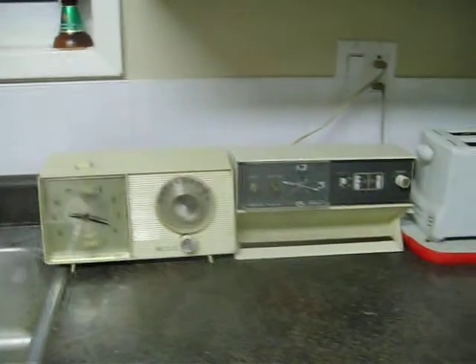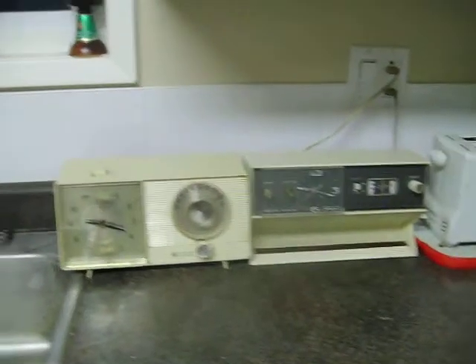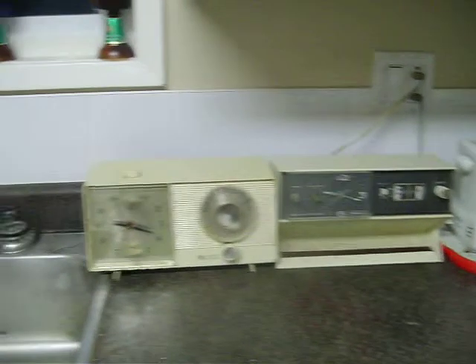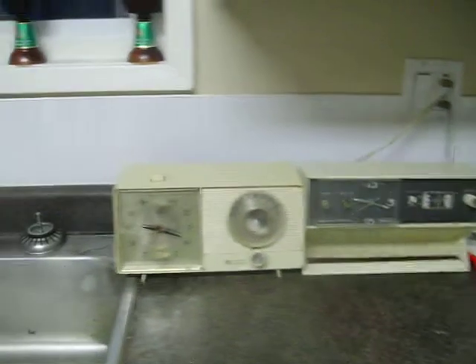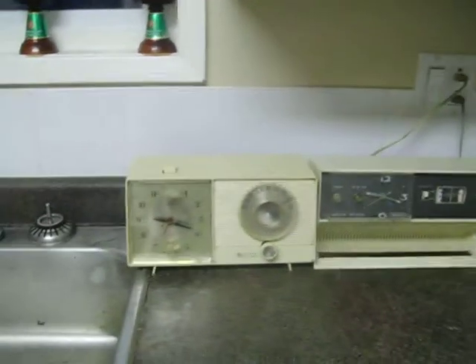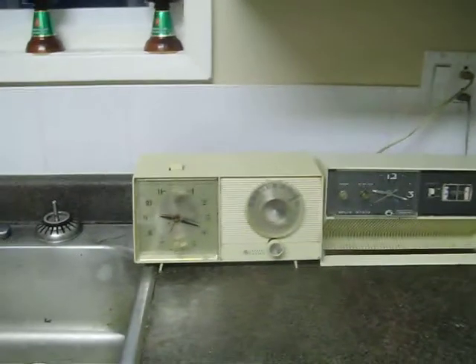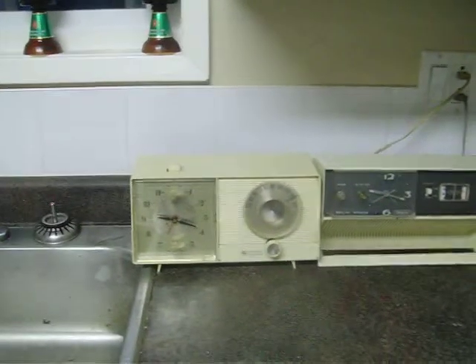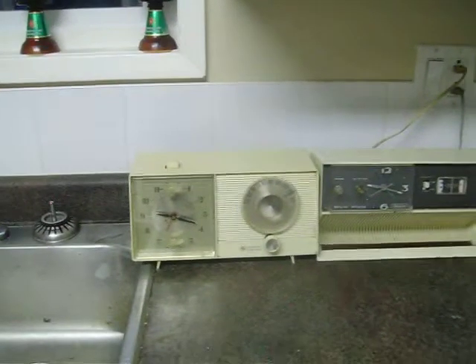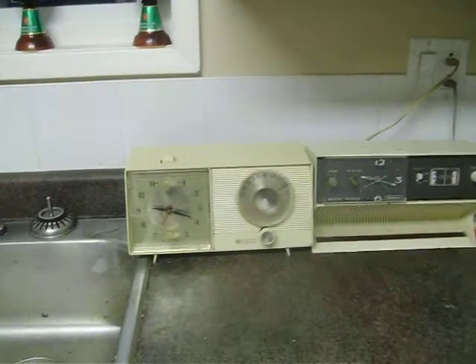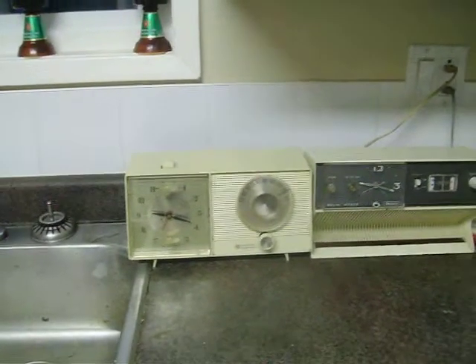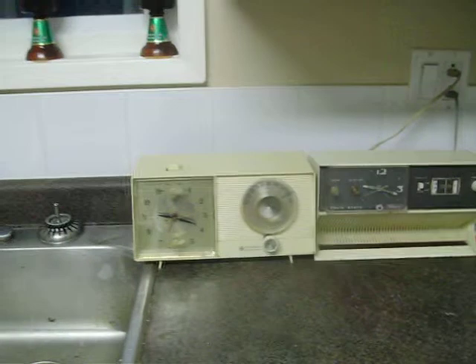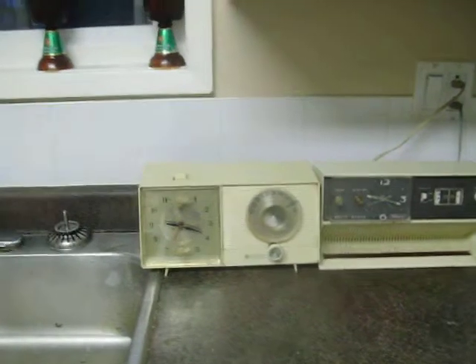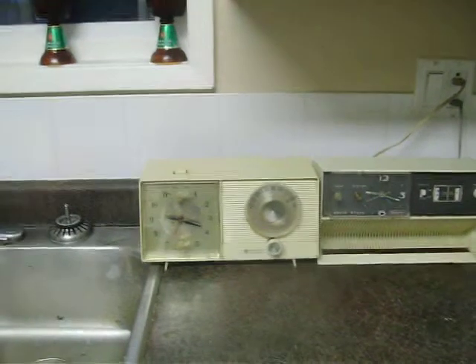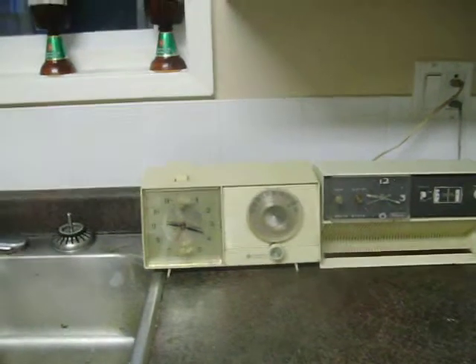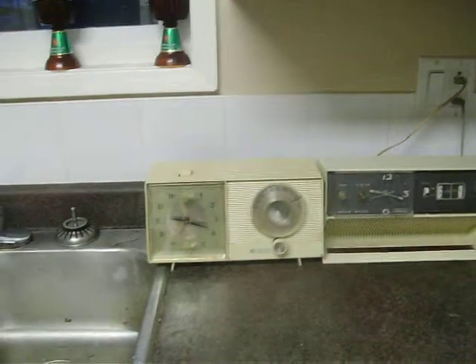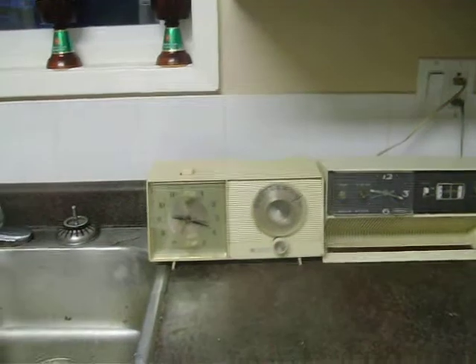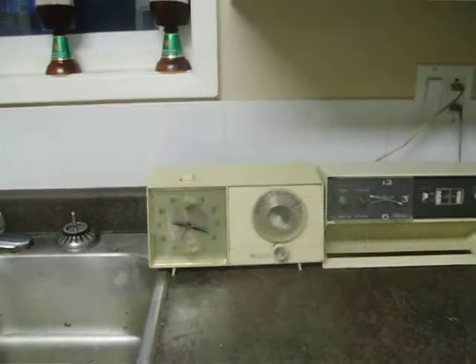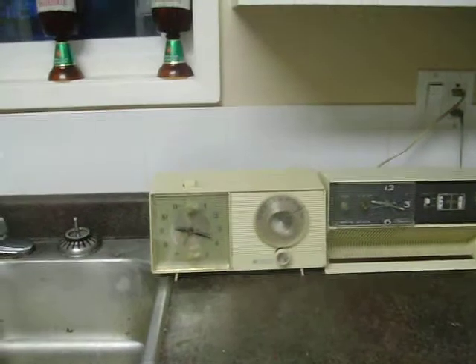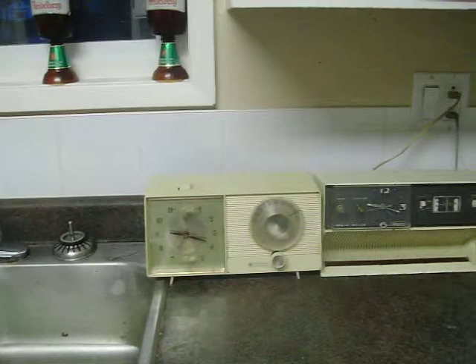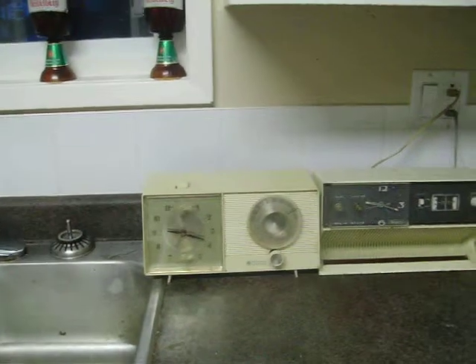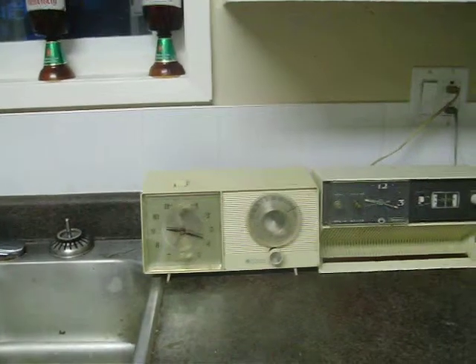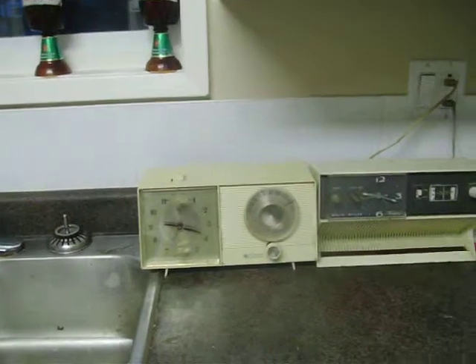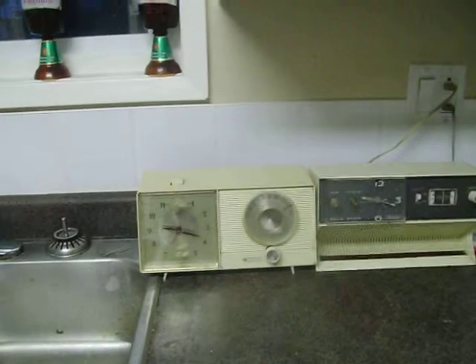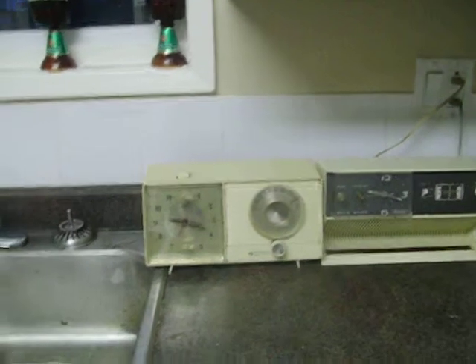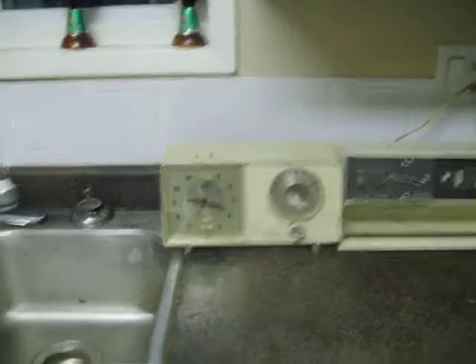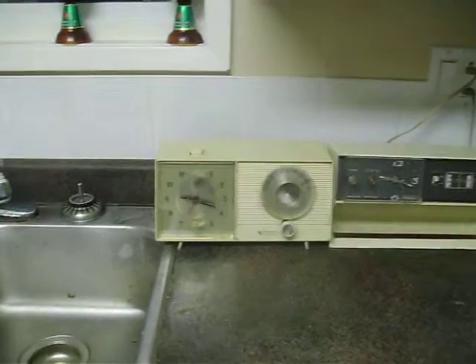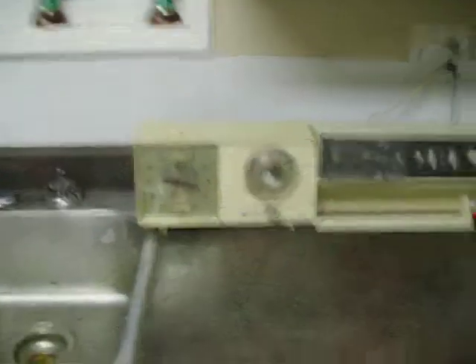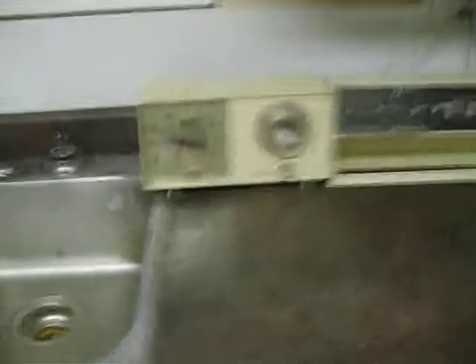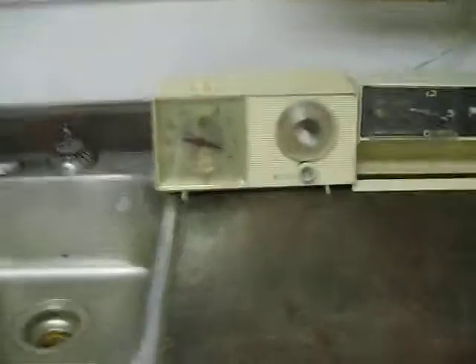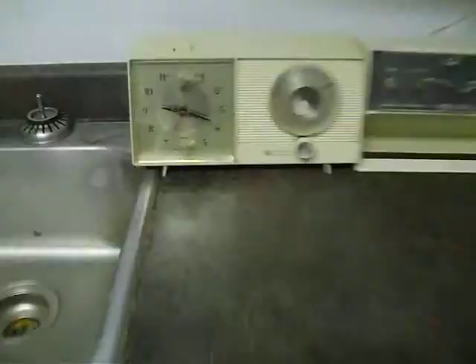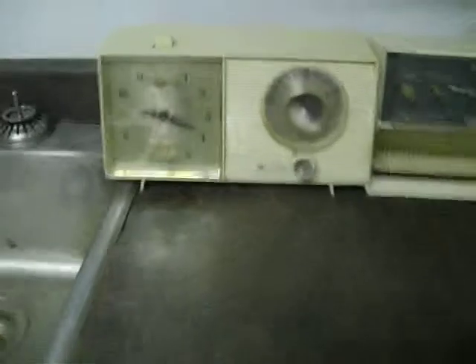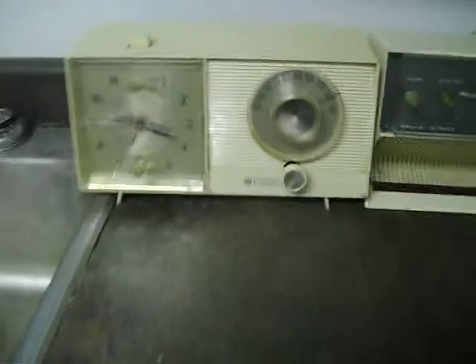I hope you enjoyed the video of the mid-1960s General Electric clock radio. Bye for now.